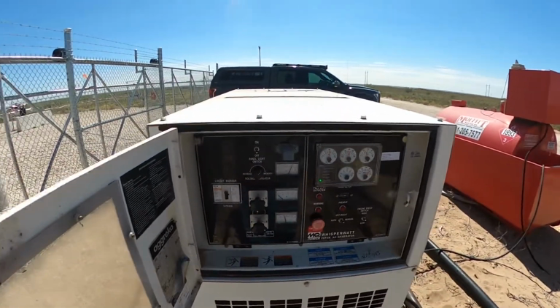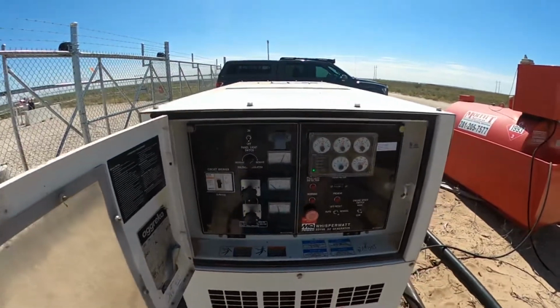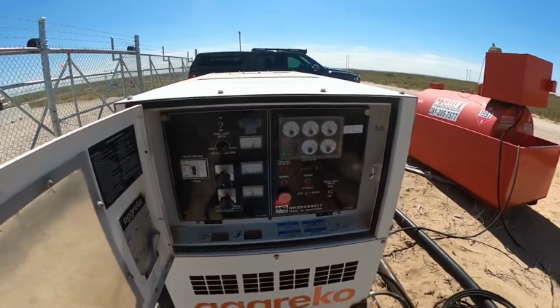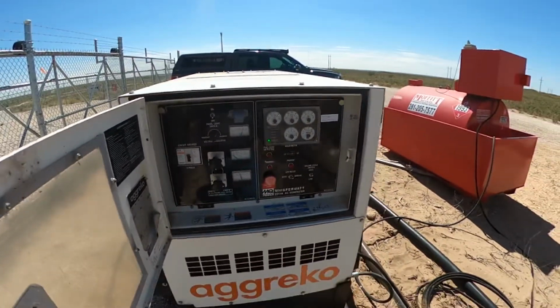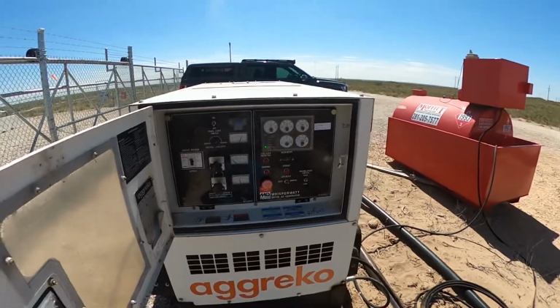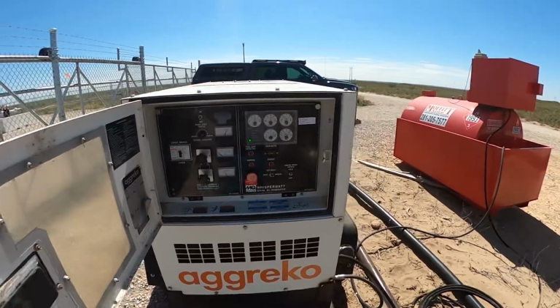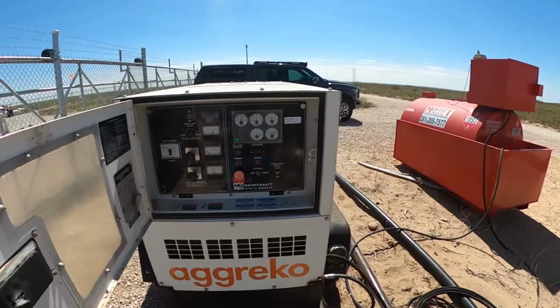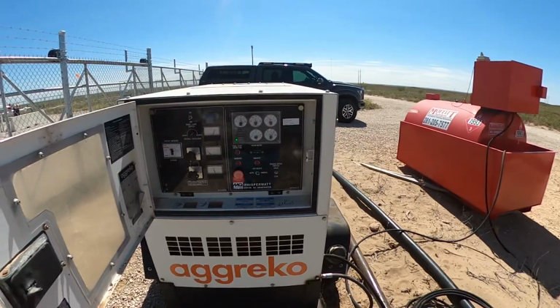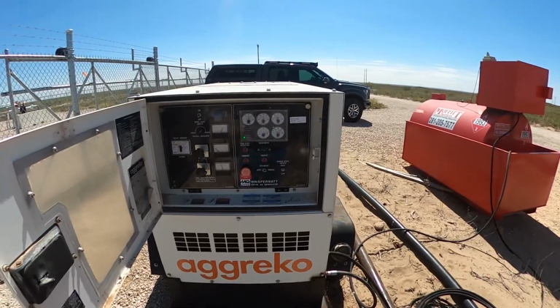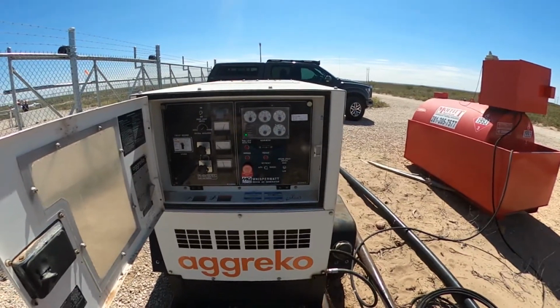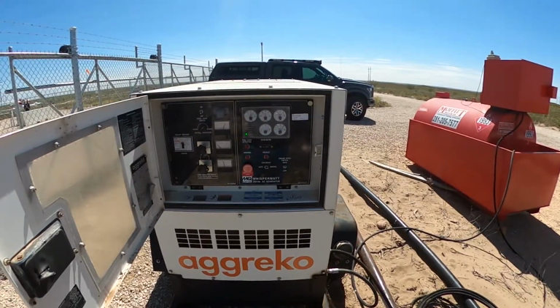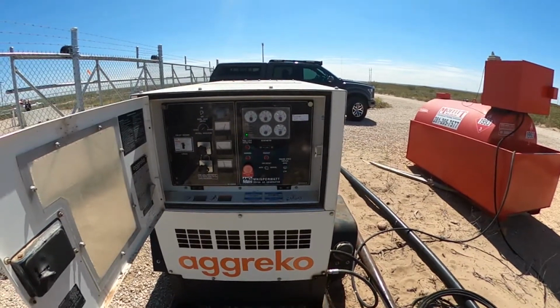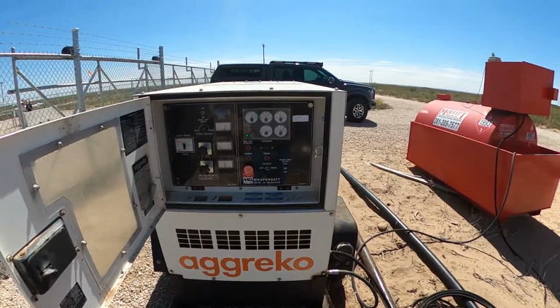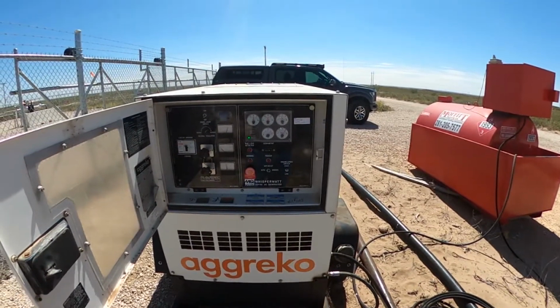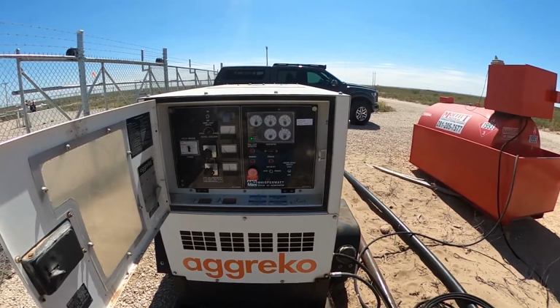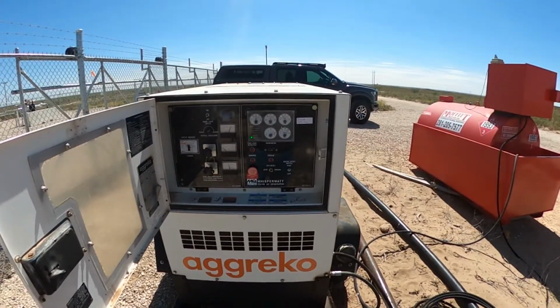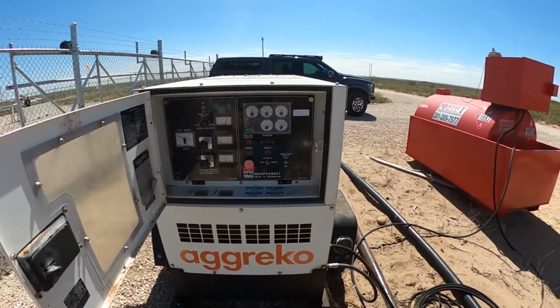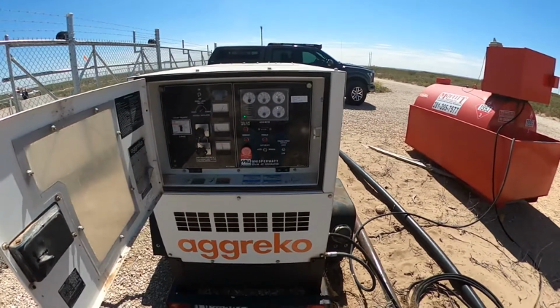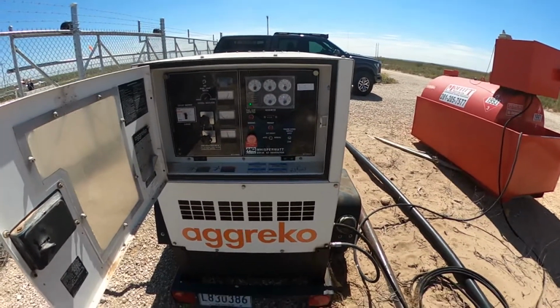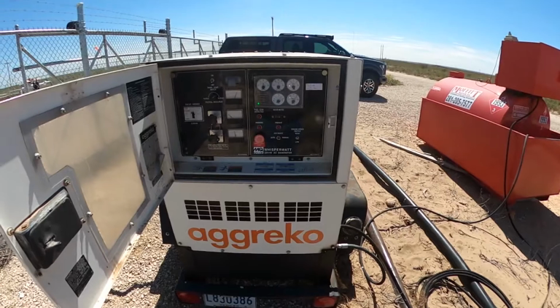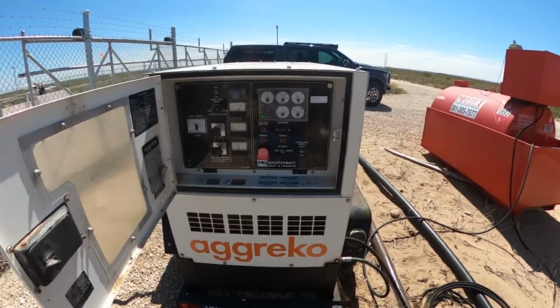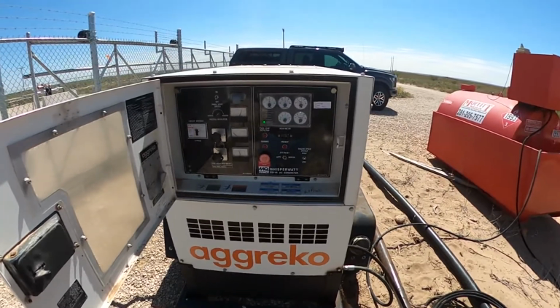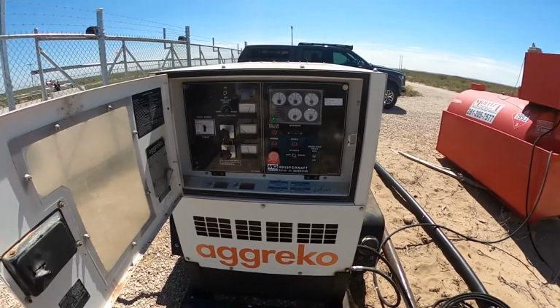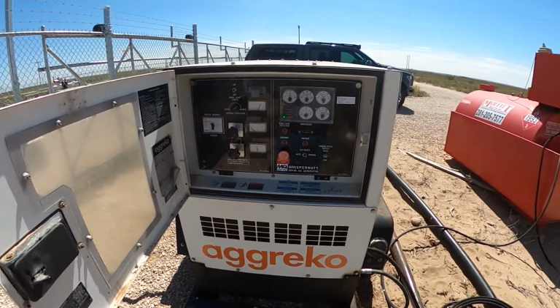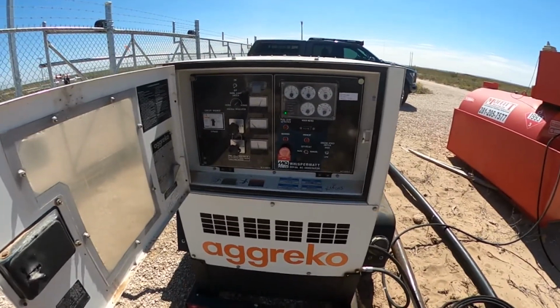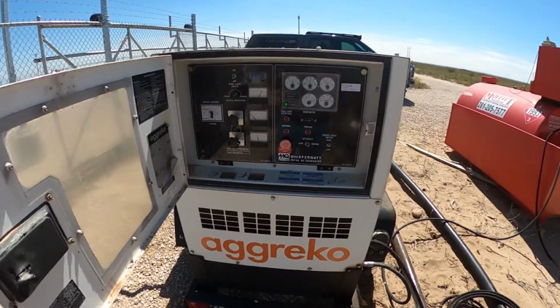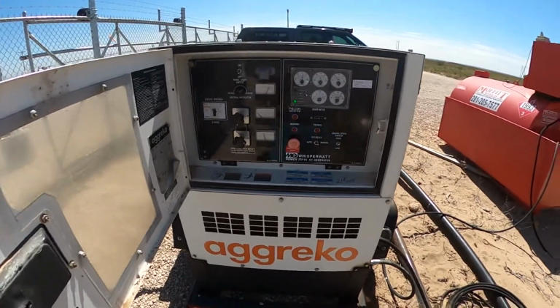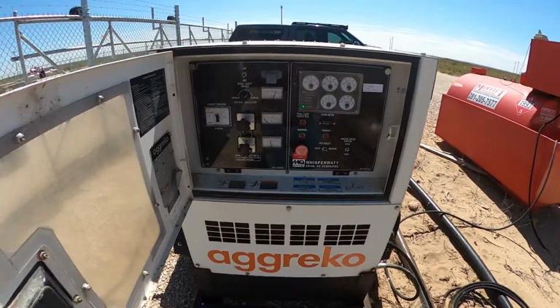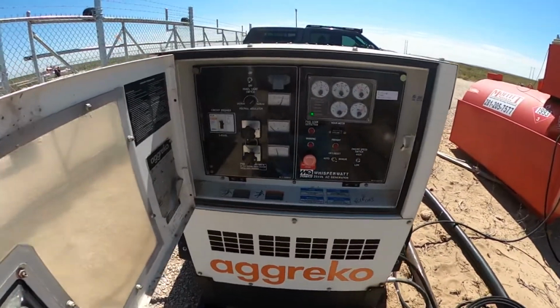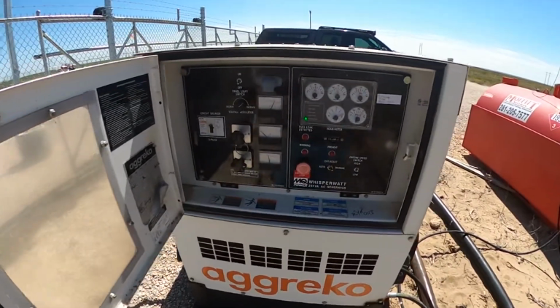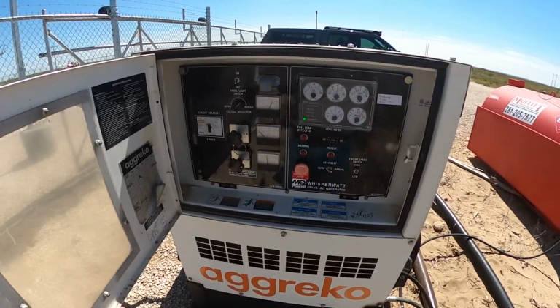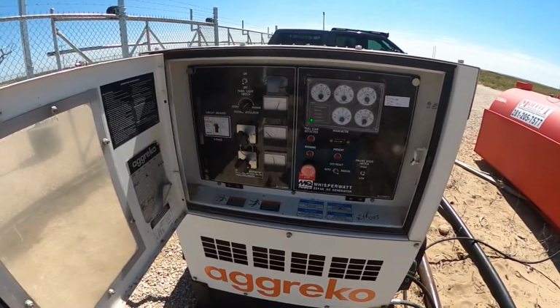It finally ran once — it started up and ran for about five minutes and then it cut off again. So I called Agreco and they gave me a little pointer.